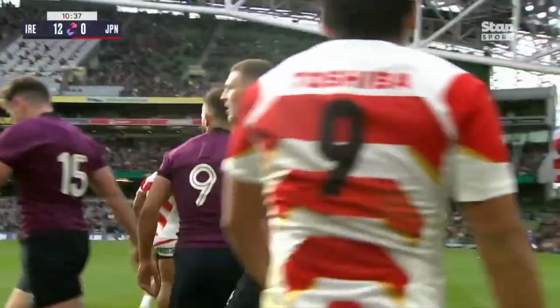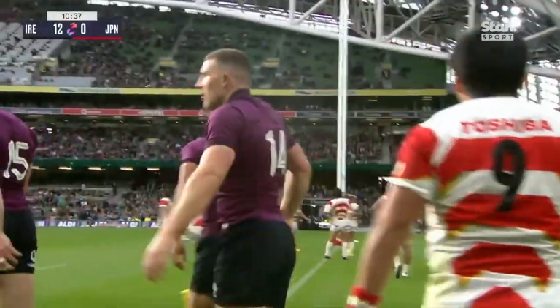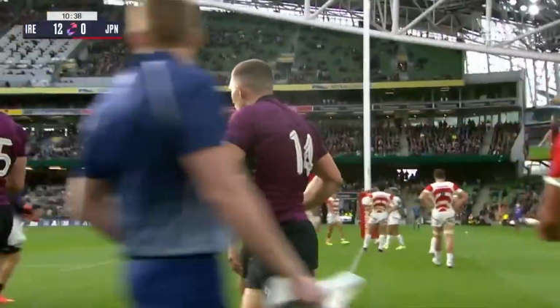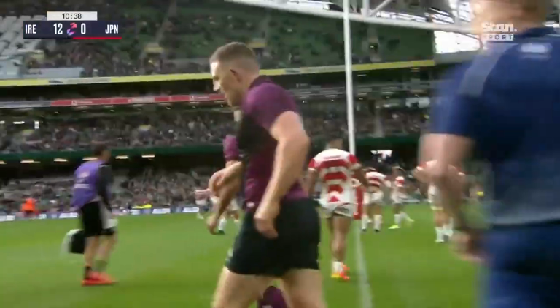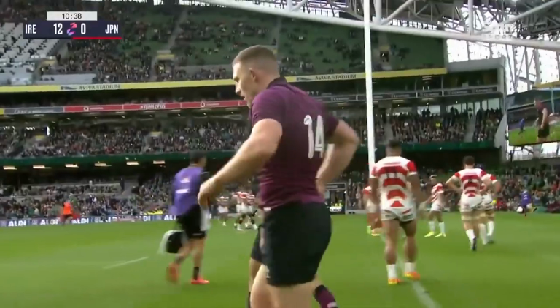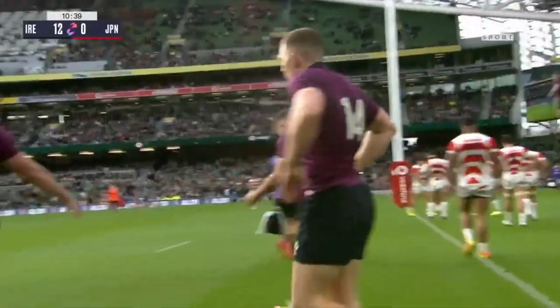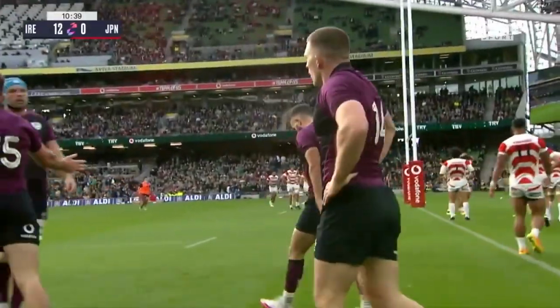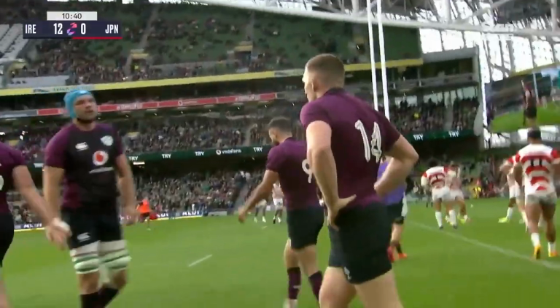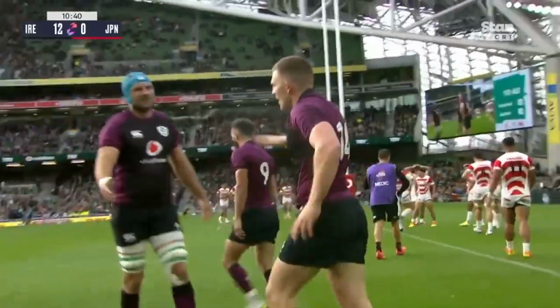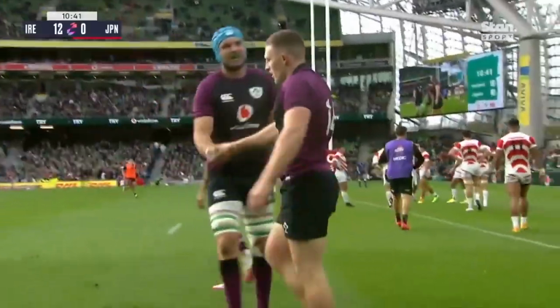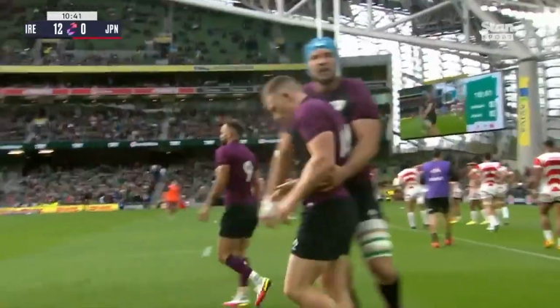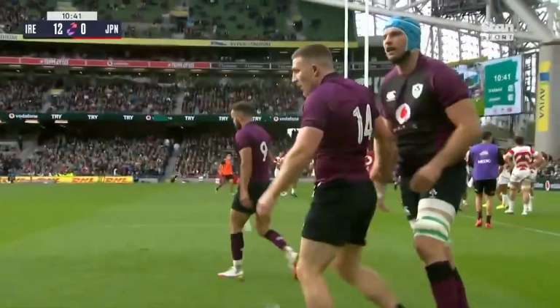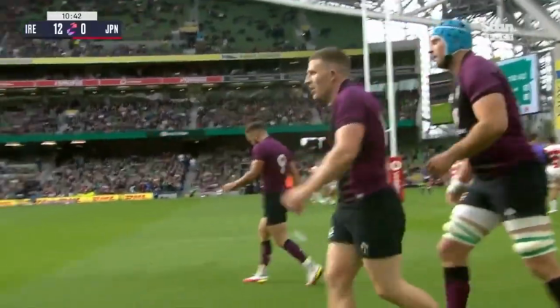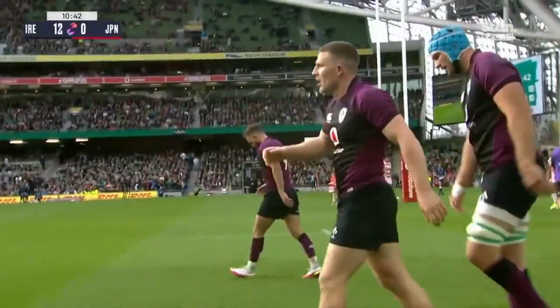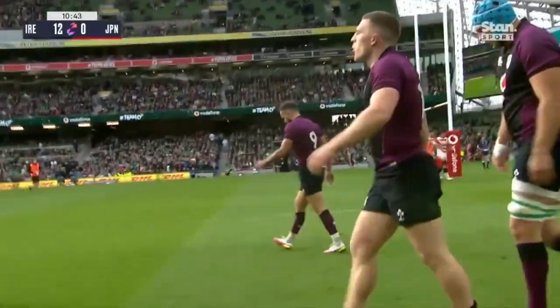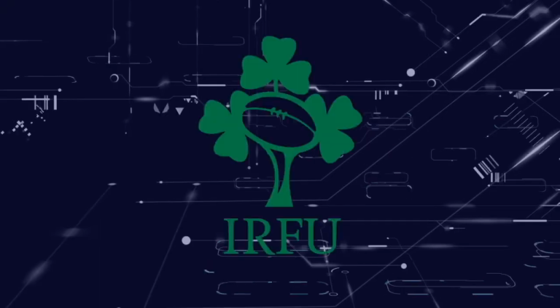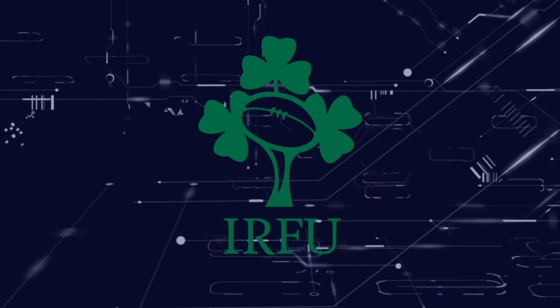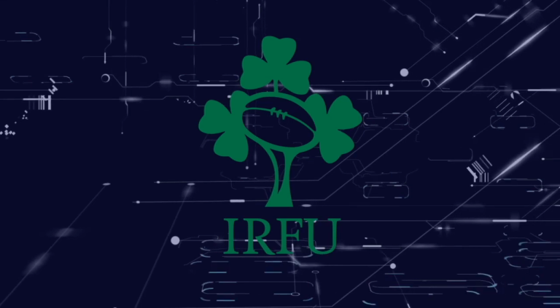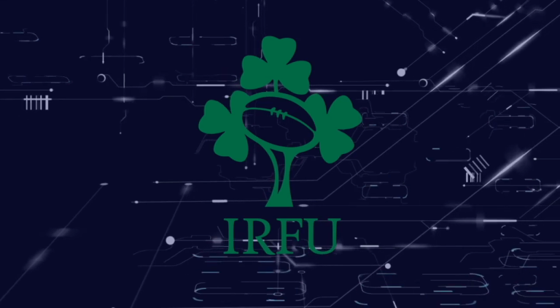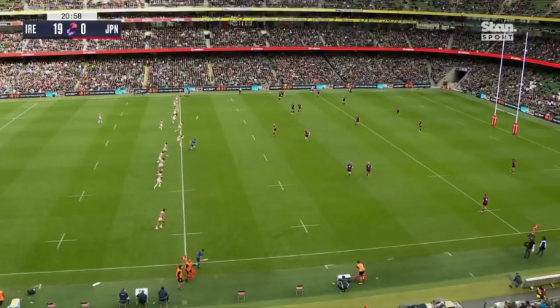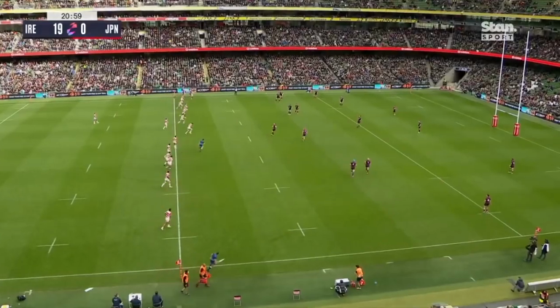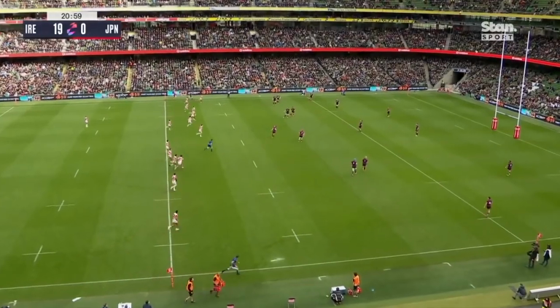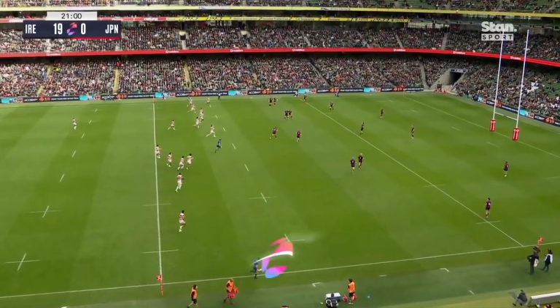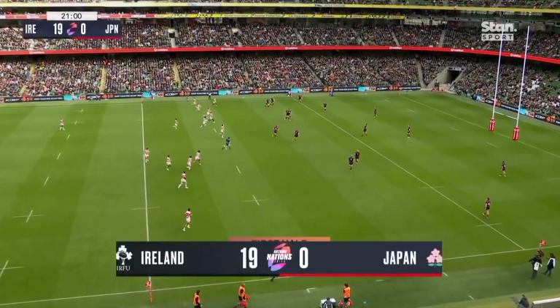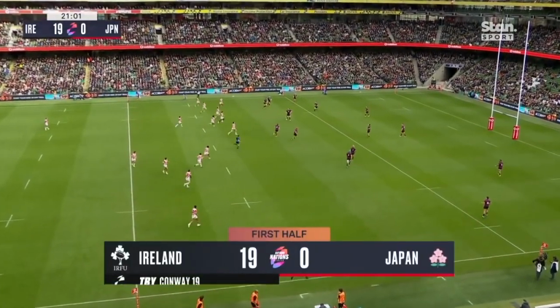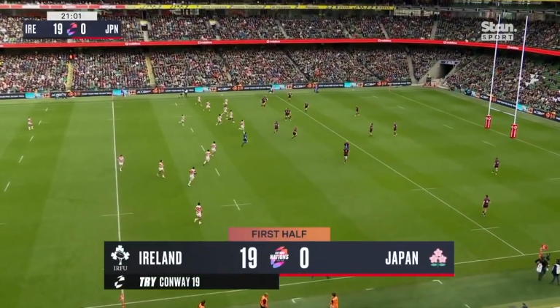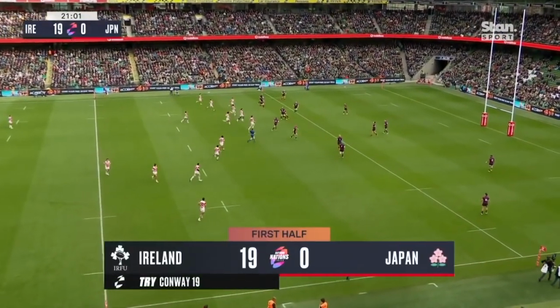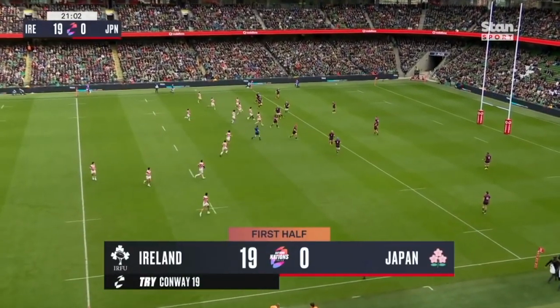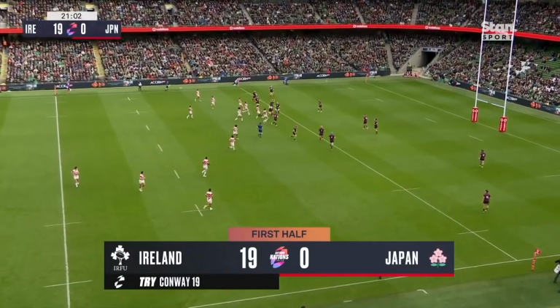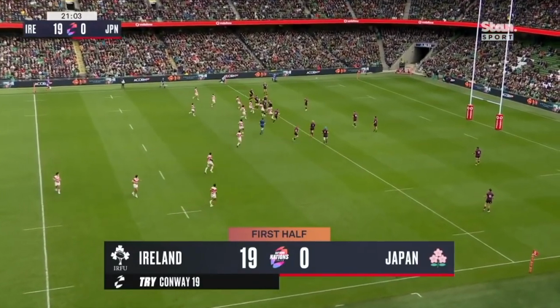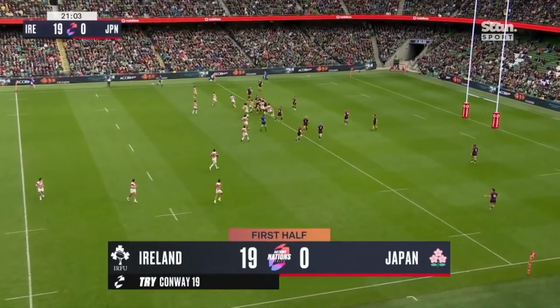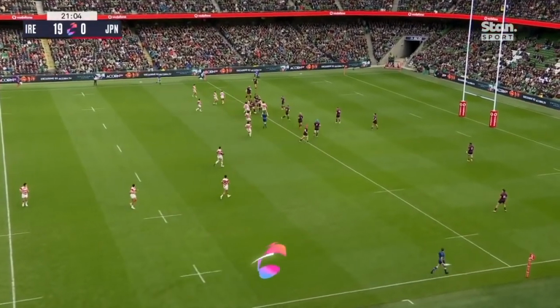Brilliant hands, great accuracy in the pass, lines are running. Lovely little kick at the end from Gibson Park. And Japan beat Ireland 19-12 at the World Cup — Ireland didn't score a point after the 22nd minute.